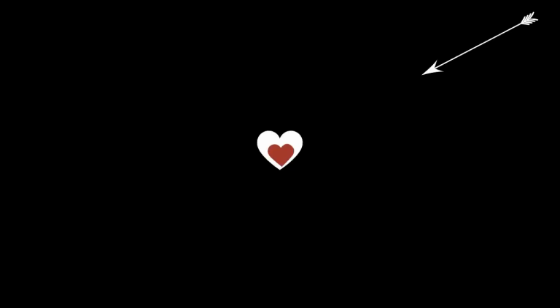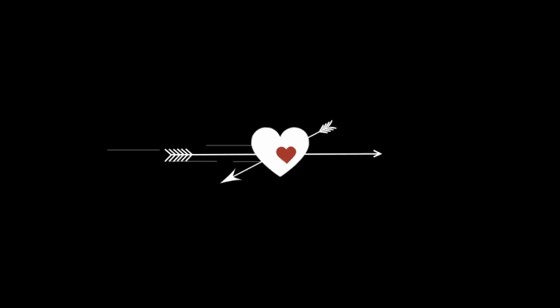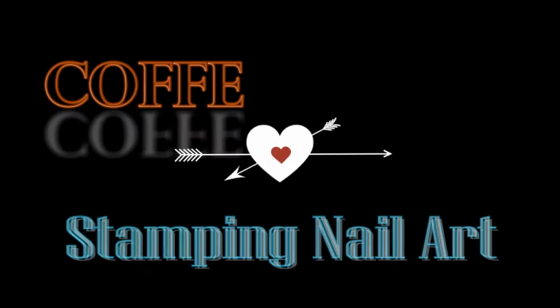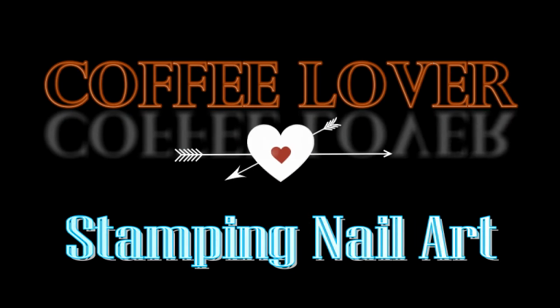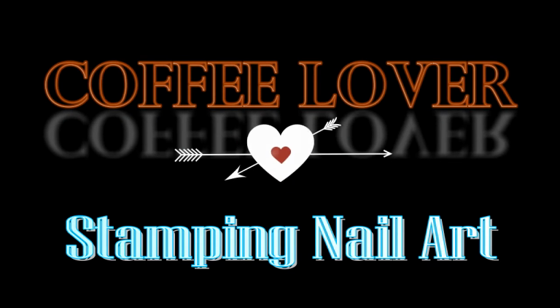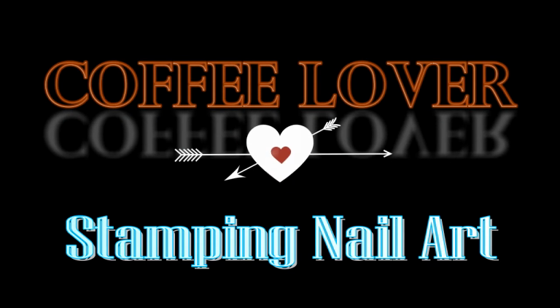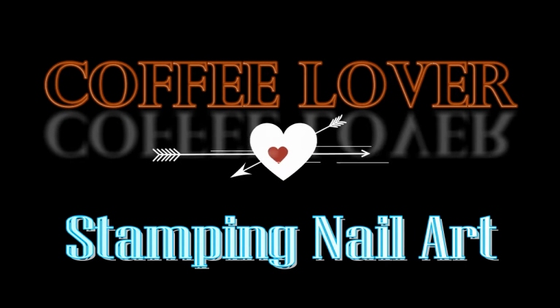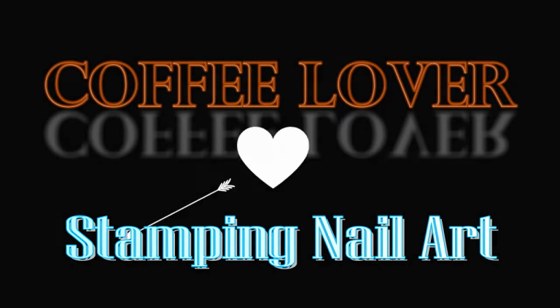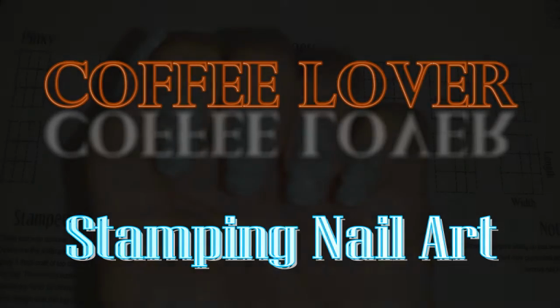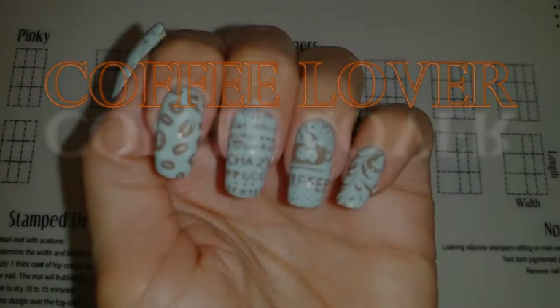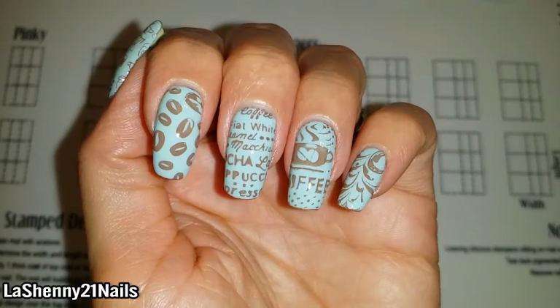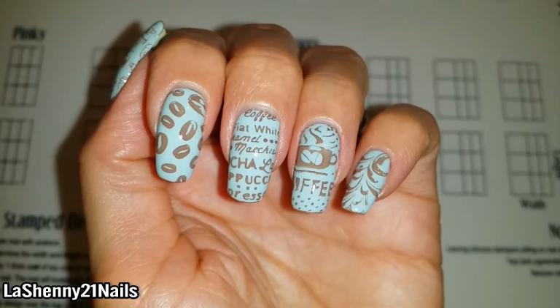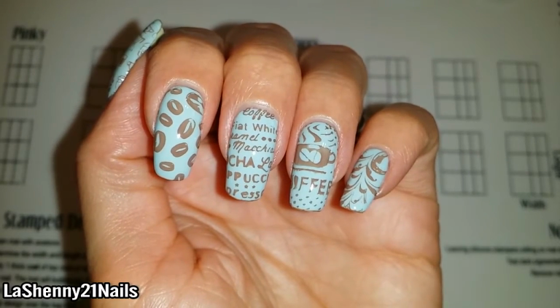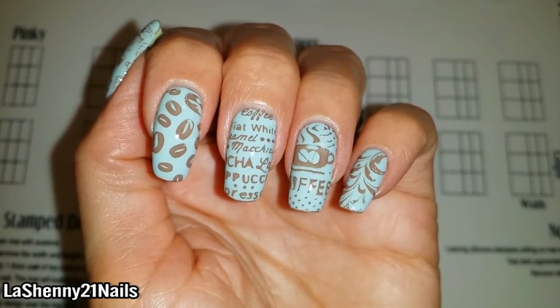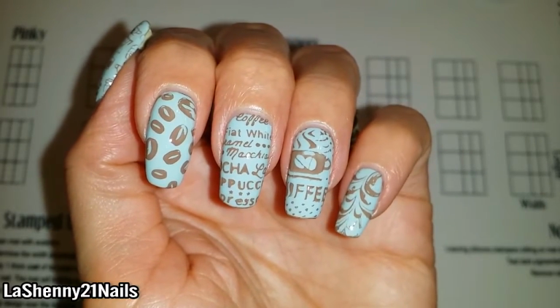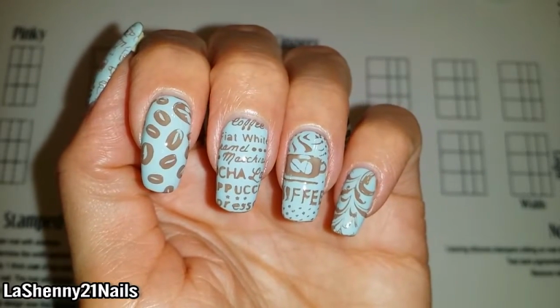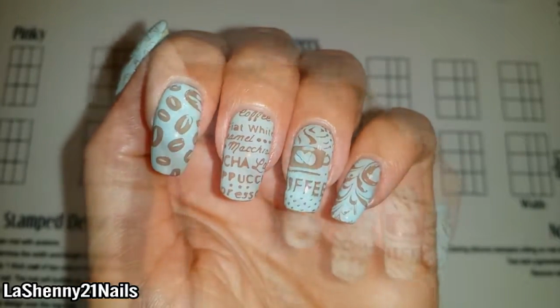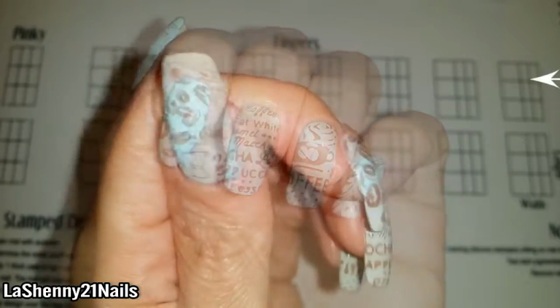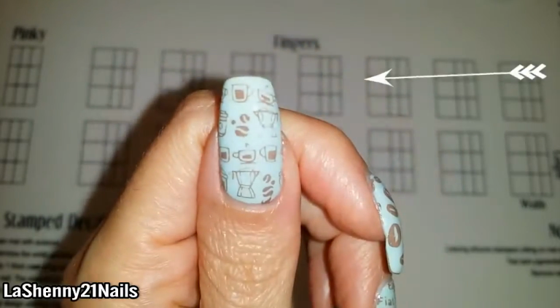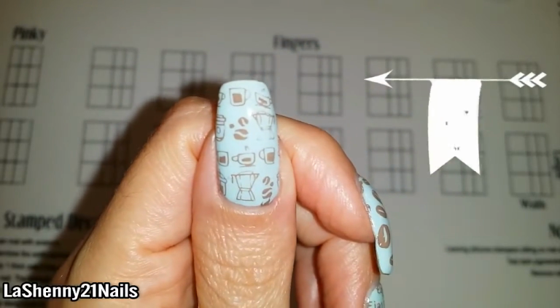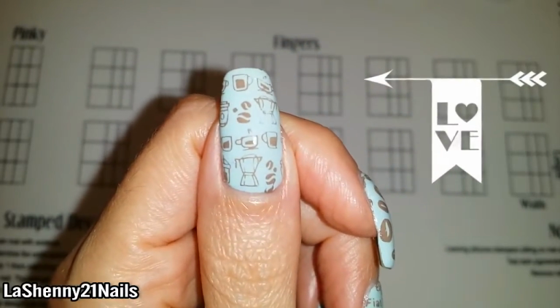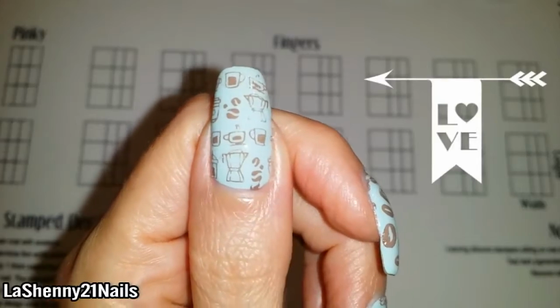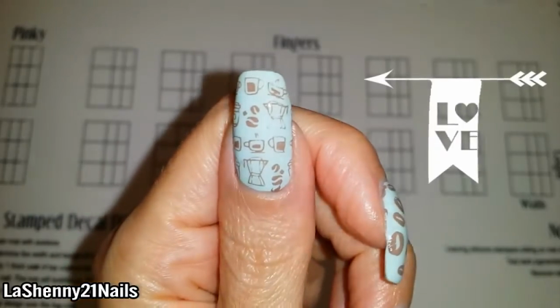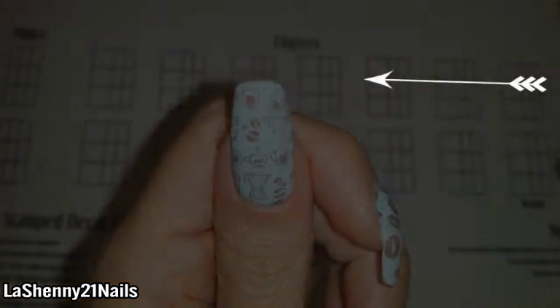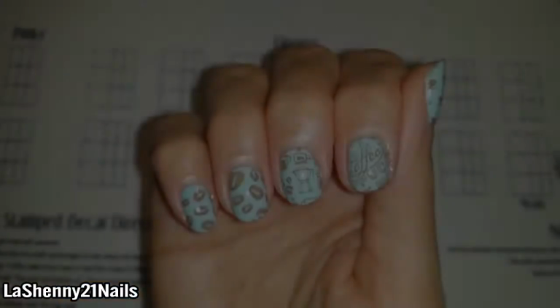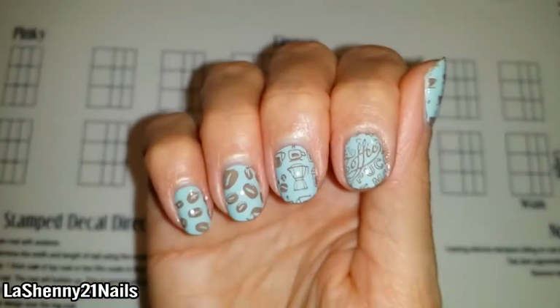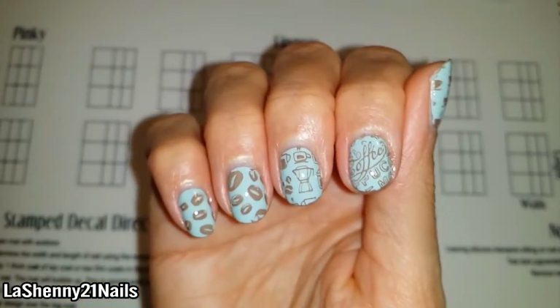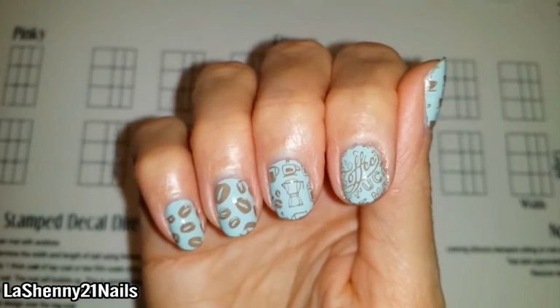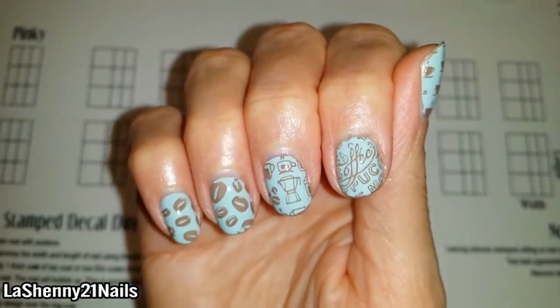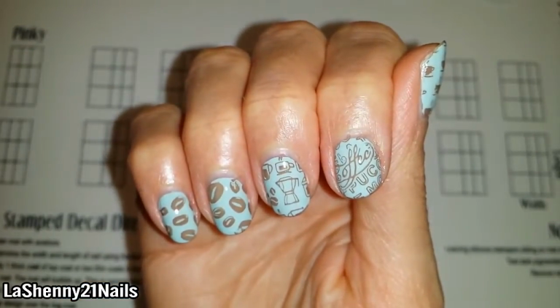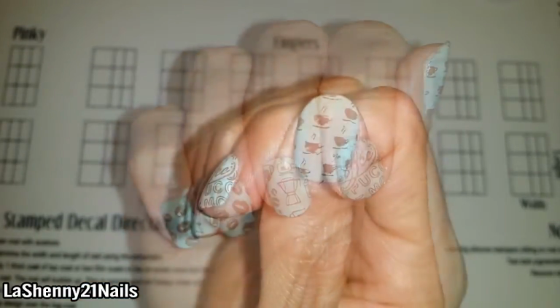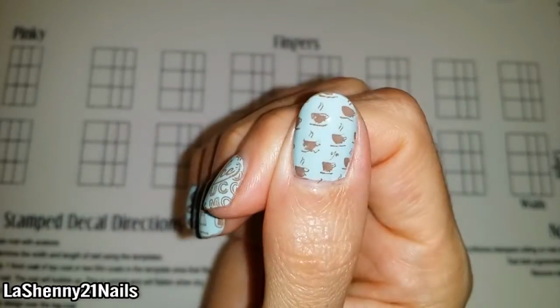Hi and welcome back. Today I'm going to be sharing with you my stamping nail art for coffee lovers. This manicure was created with a new stamping plate that I just received in the mail and I wanted to share it with you guys. It's a really cute manicure that looks nice on long or short nails.